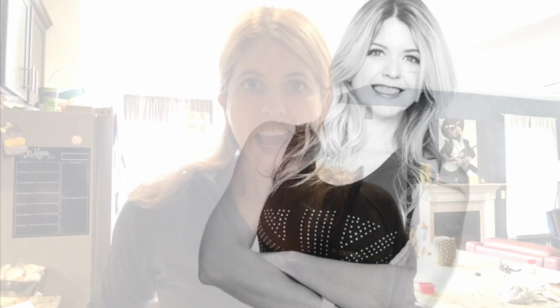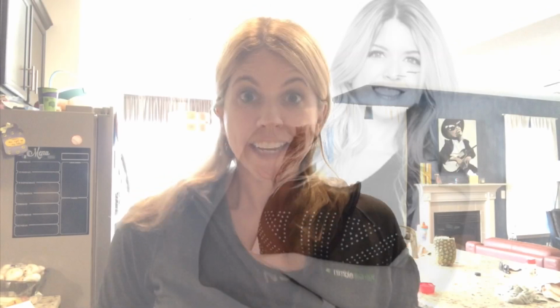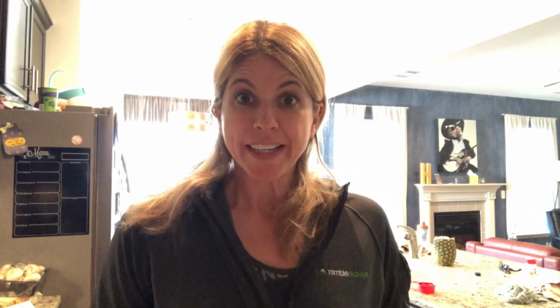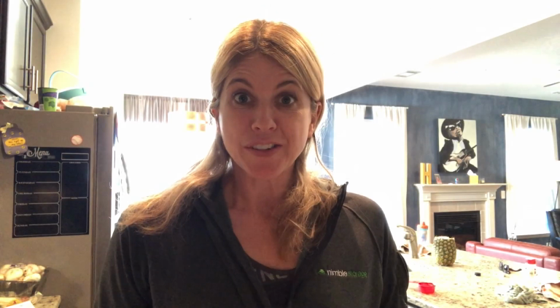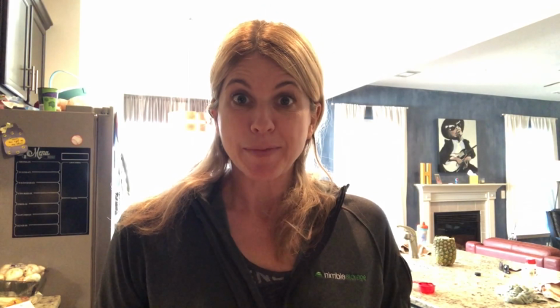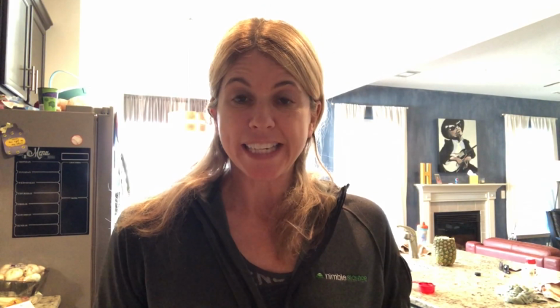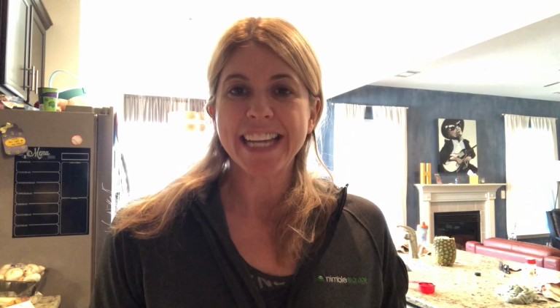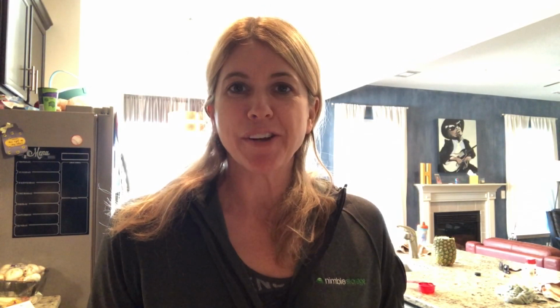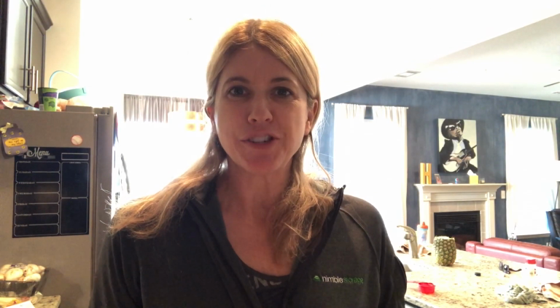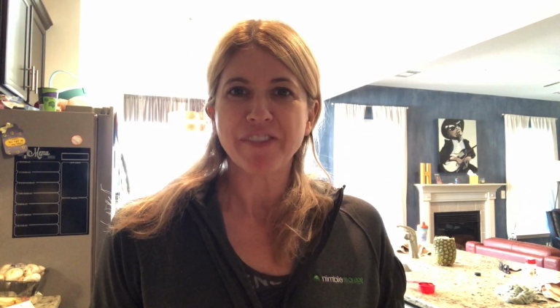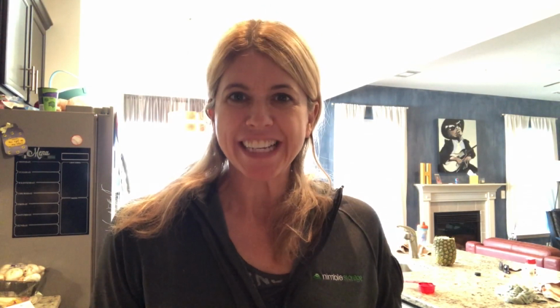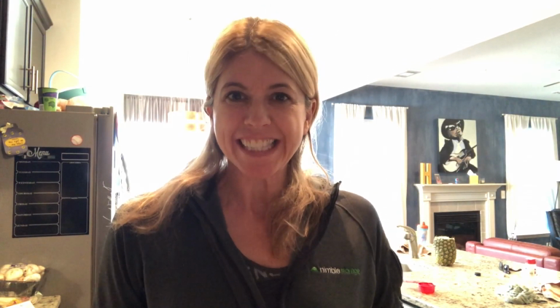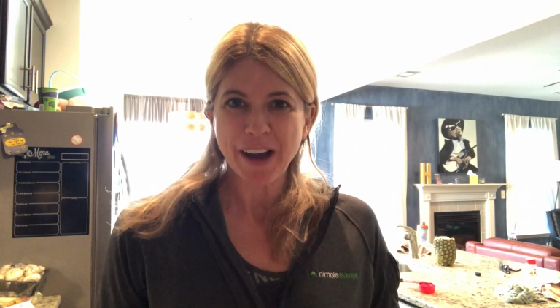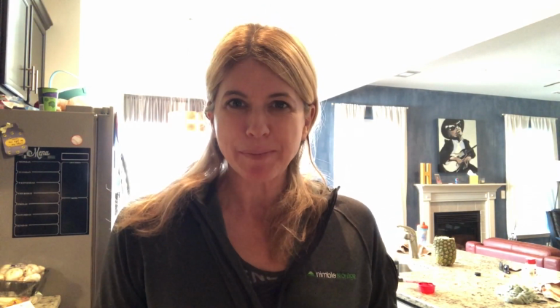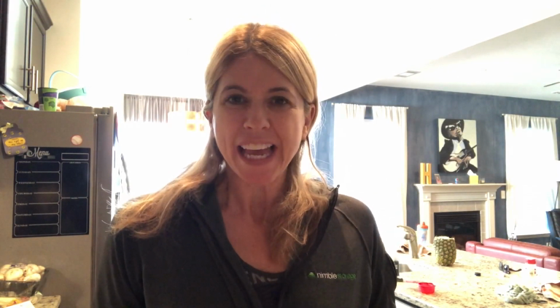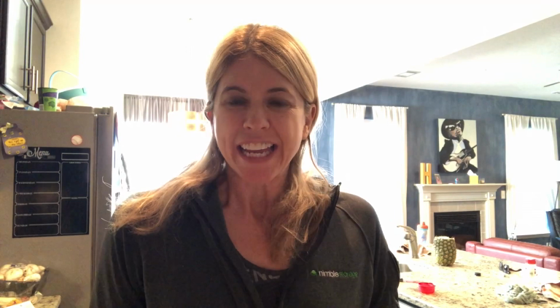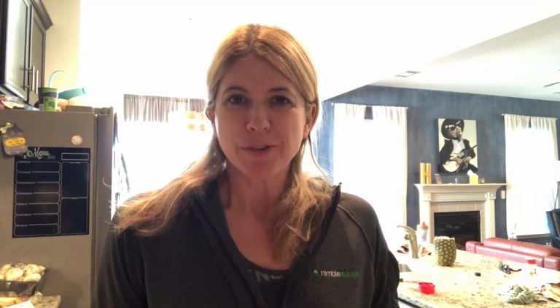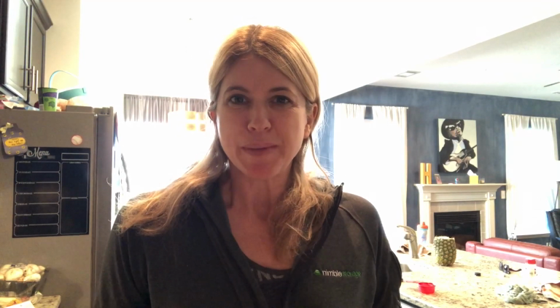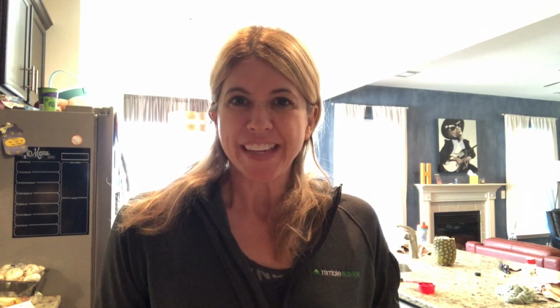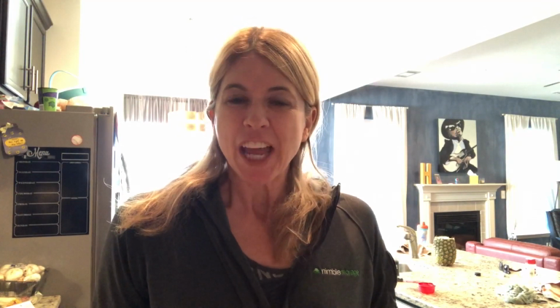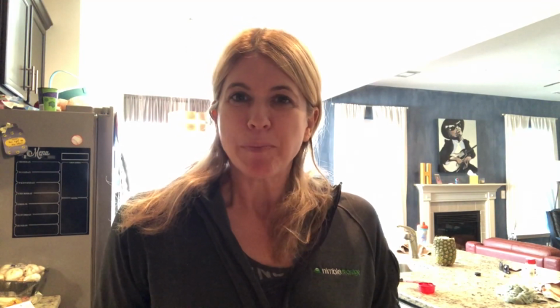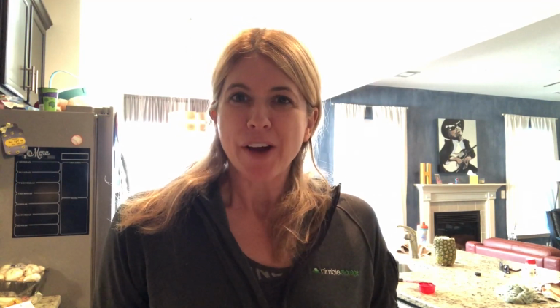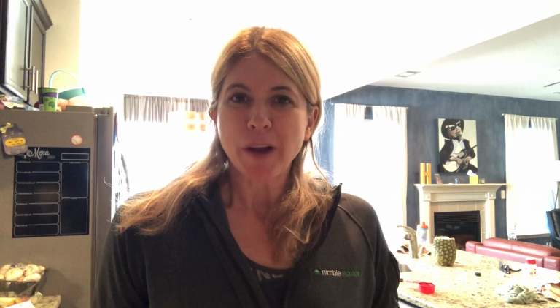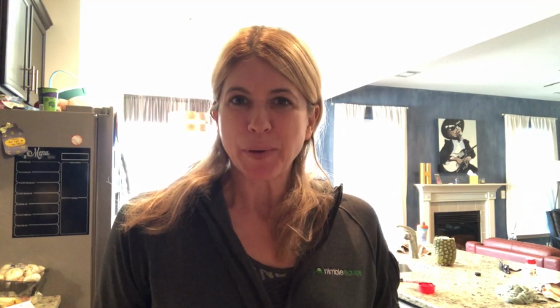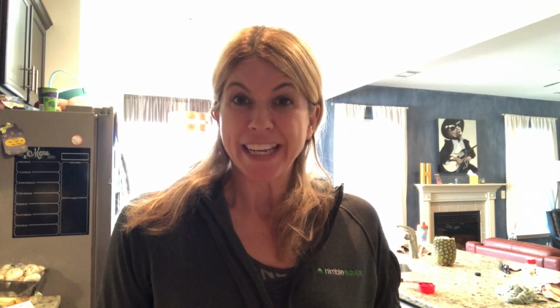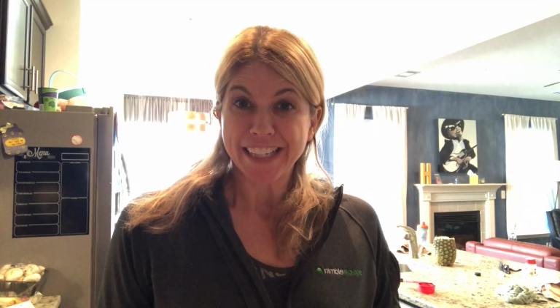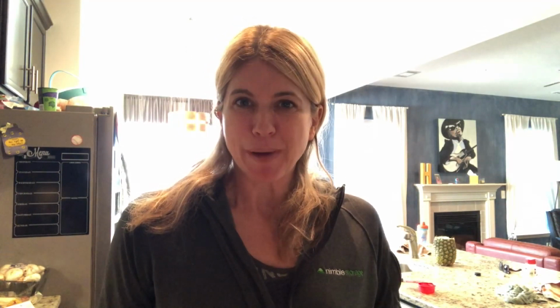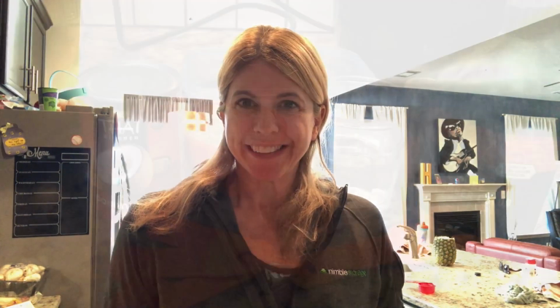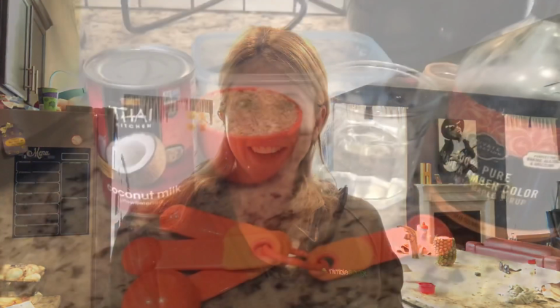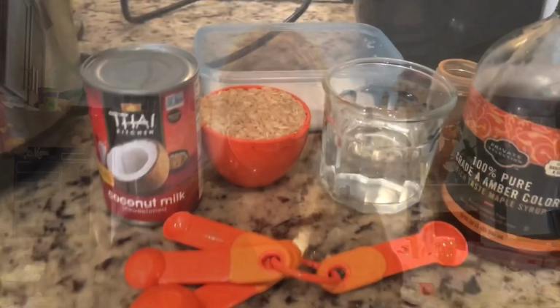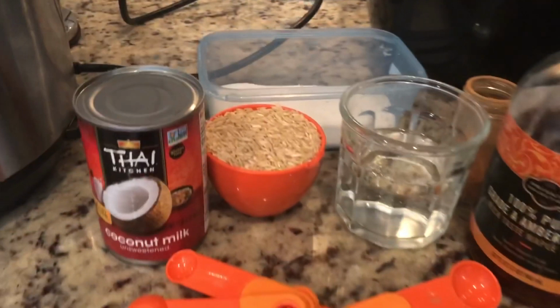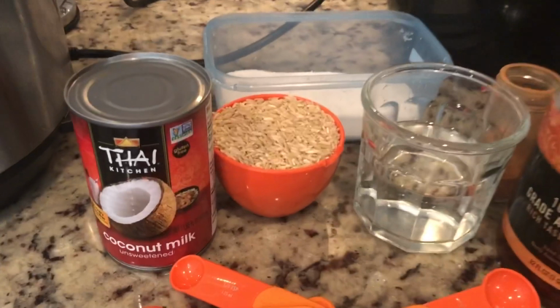Hey everybody, long time no see. Today we are going to do a very easy Instant Pot recipe — it is going to be a vegan brown rice pudding in the Instant Pot. Check it out.